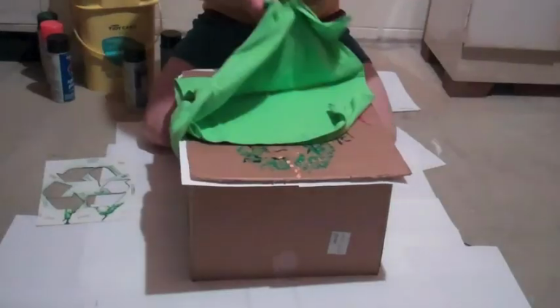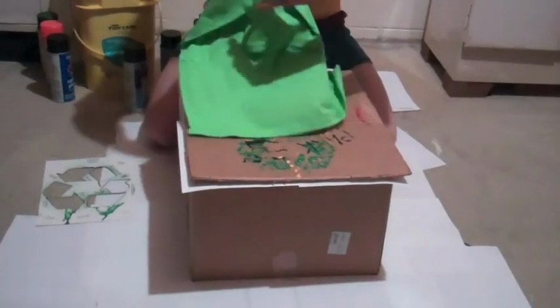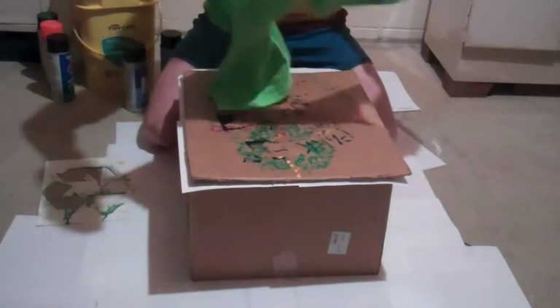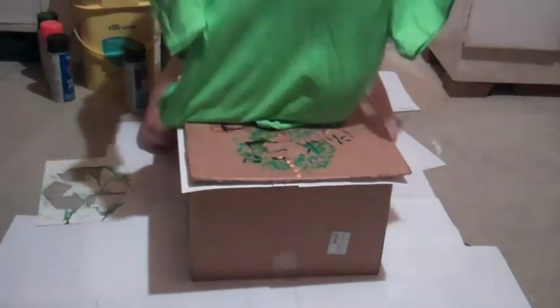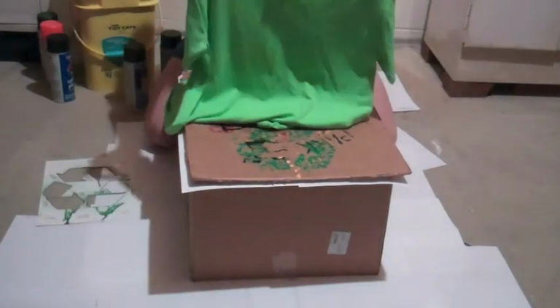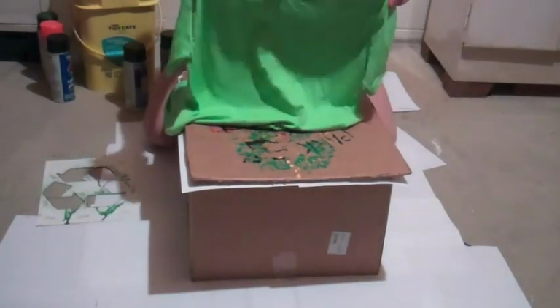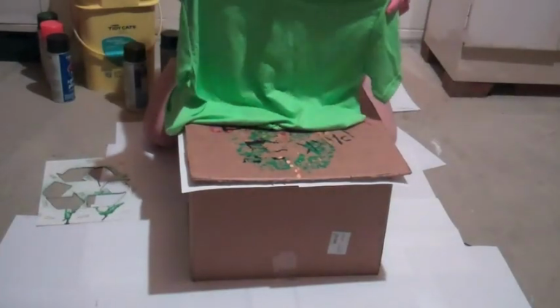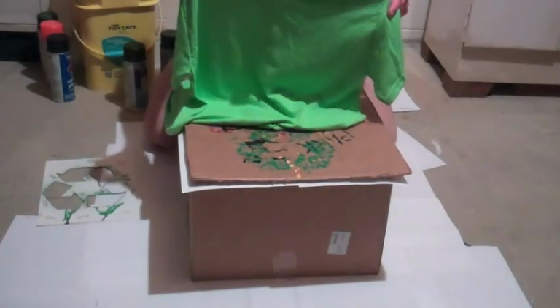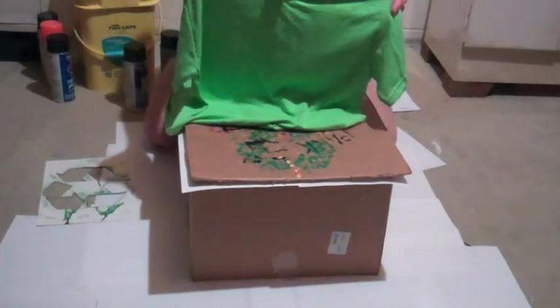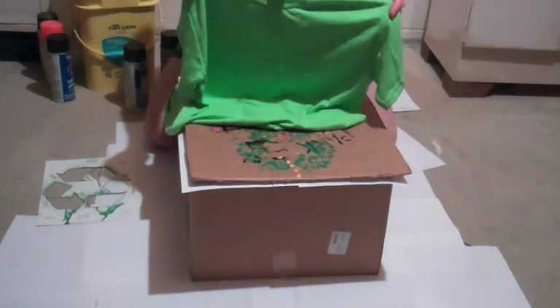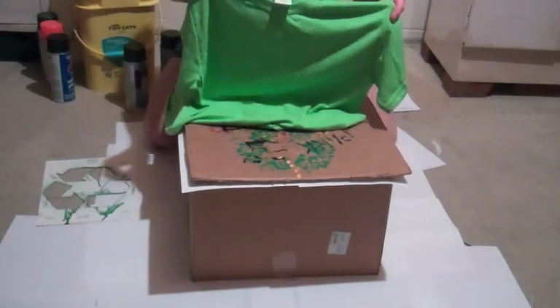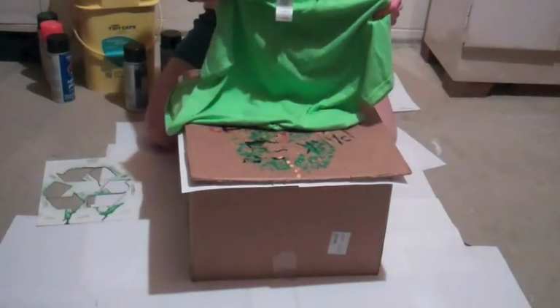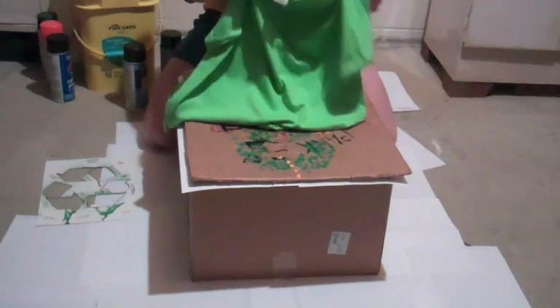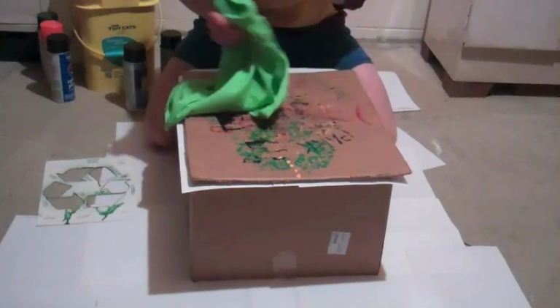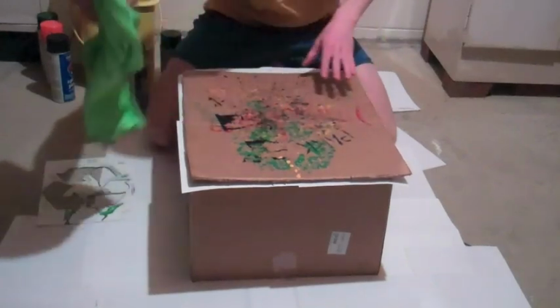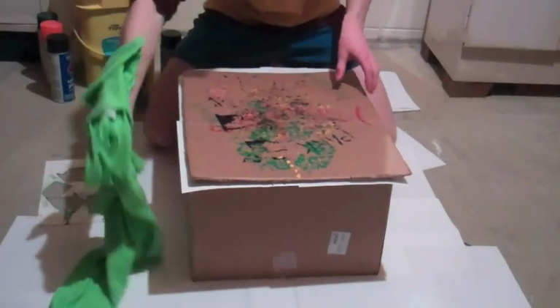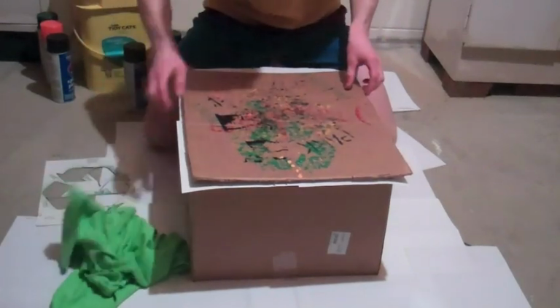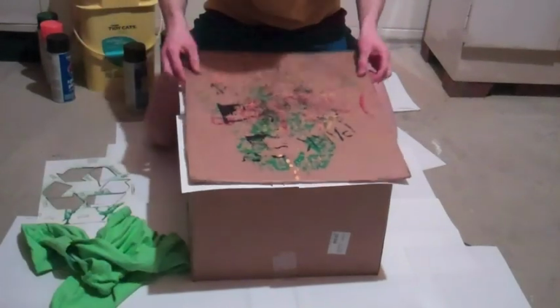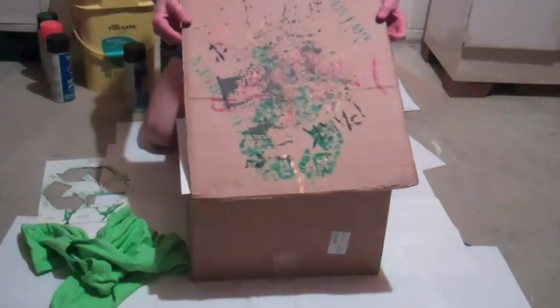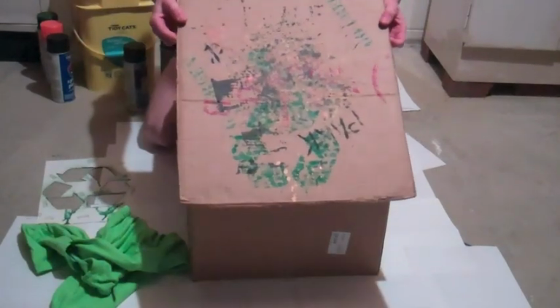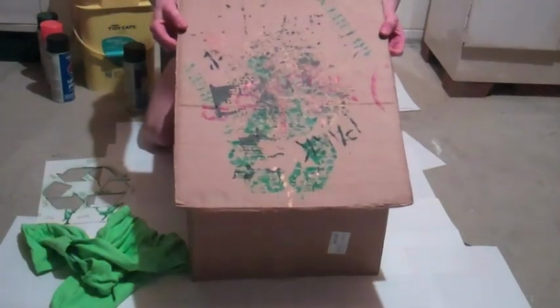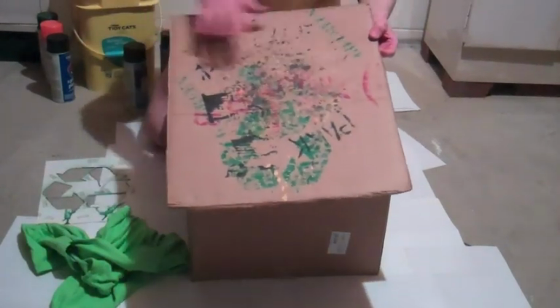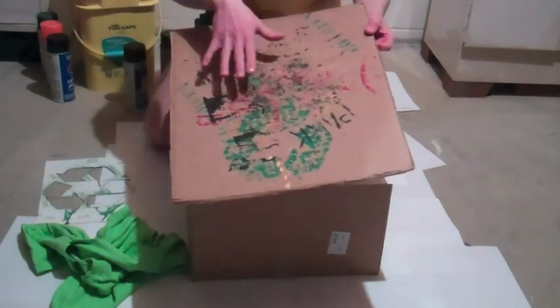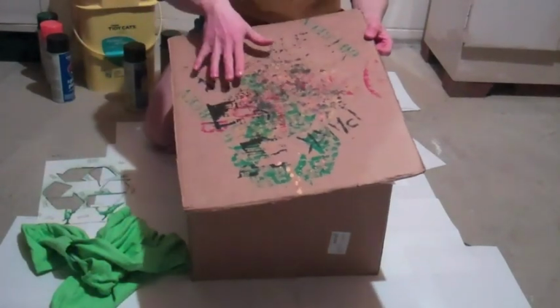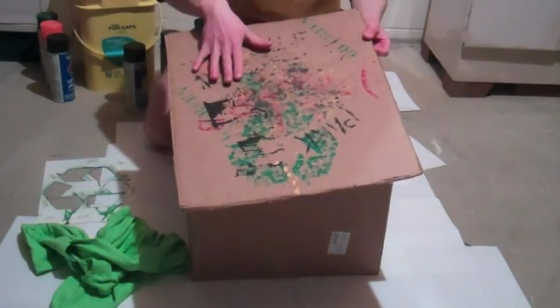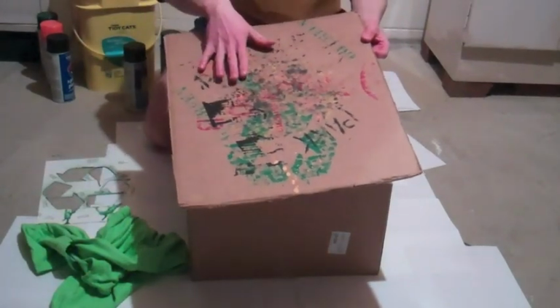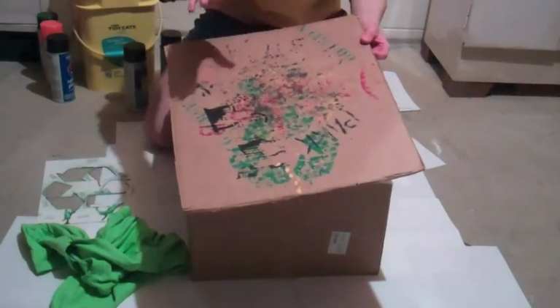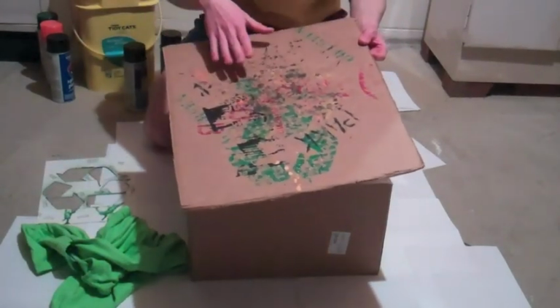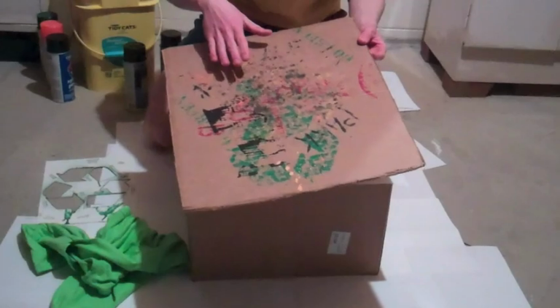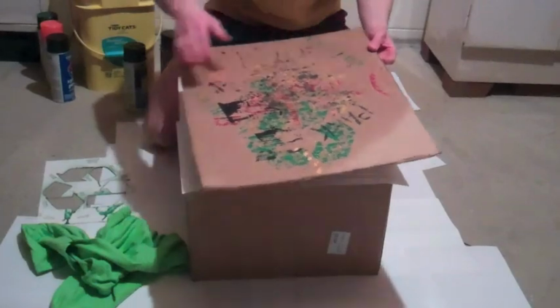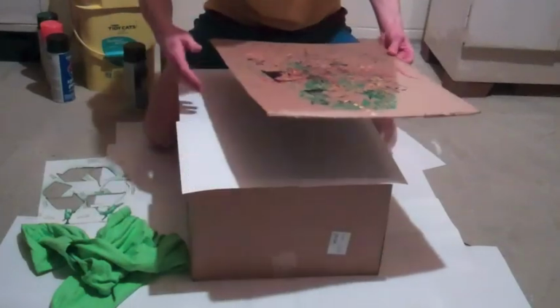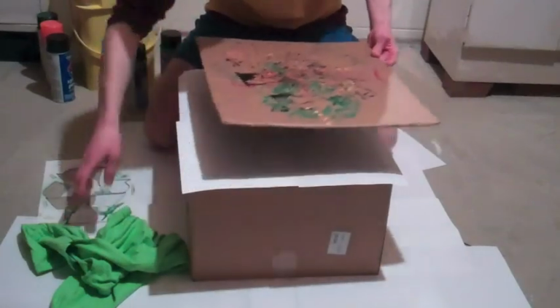I have my t-shirt. Pre-wash it before you spray on it to make the fiber stronger. Next, grab a chunk of cardboard to put in the shirt so the paint won't seep through to the other side.